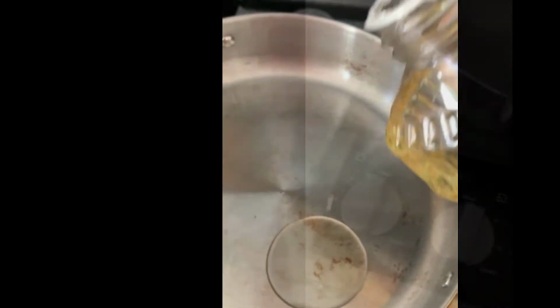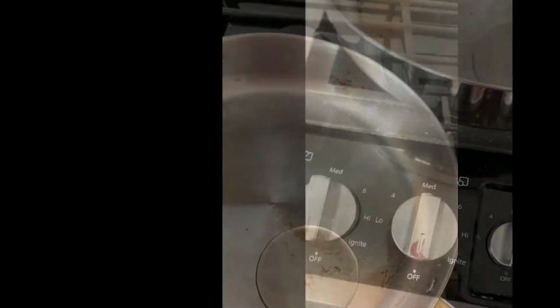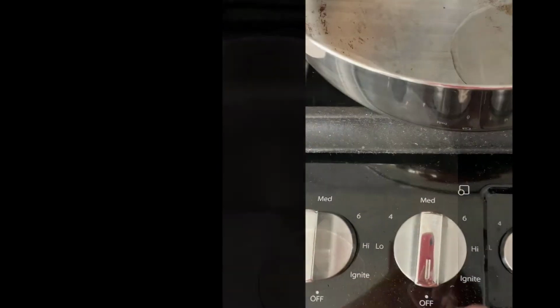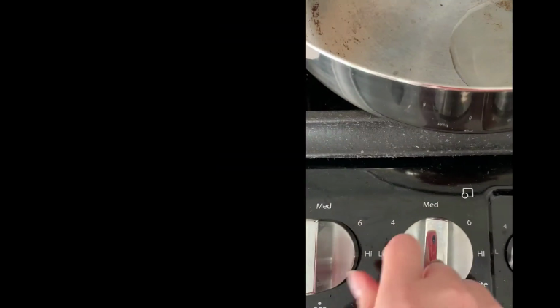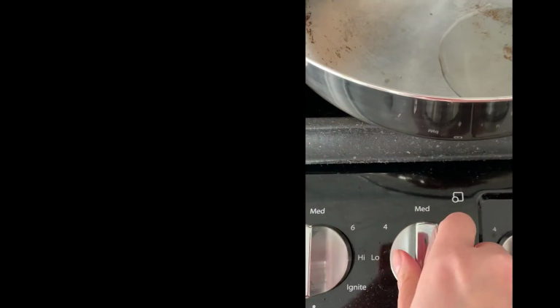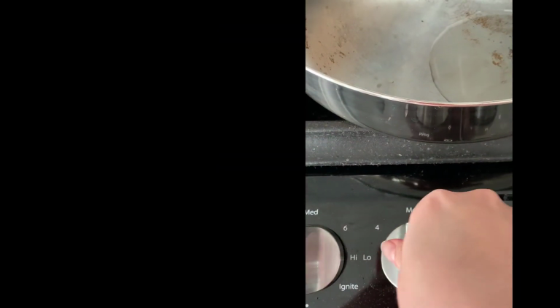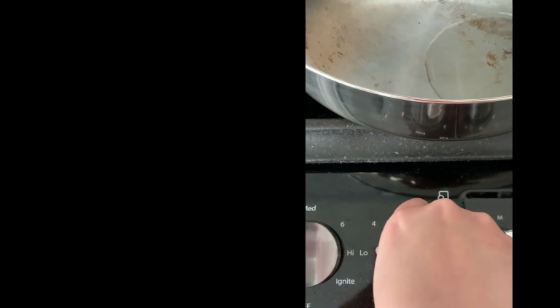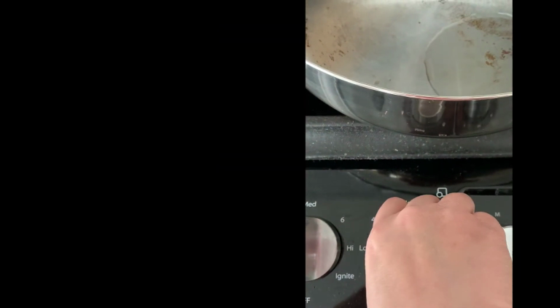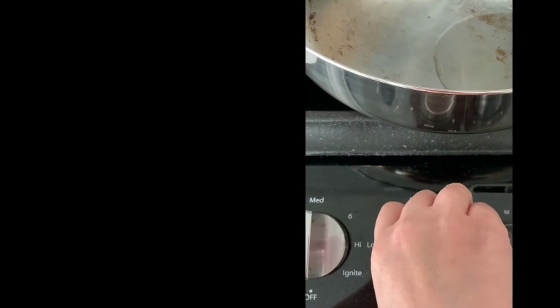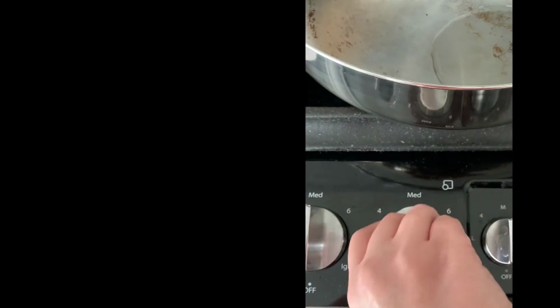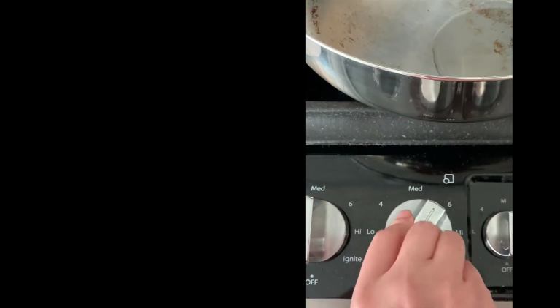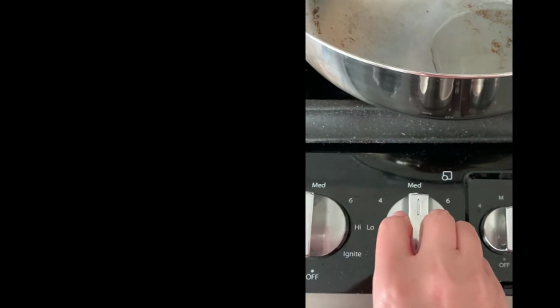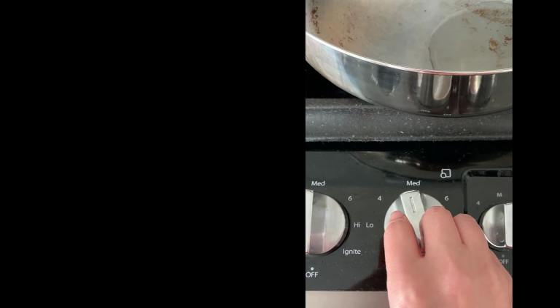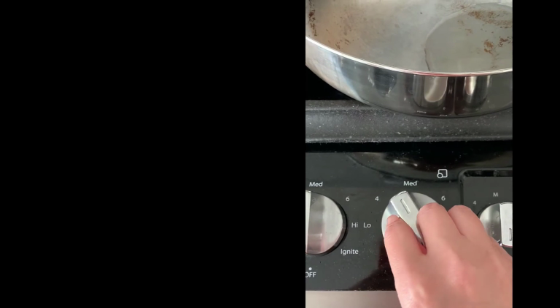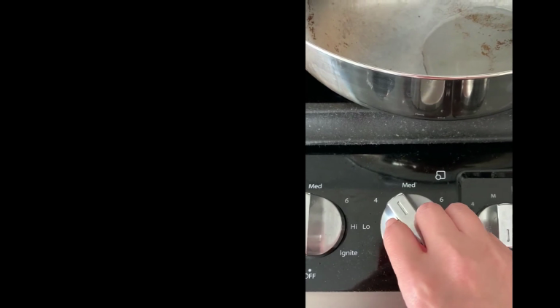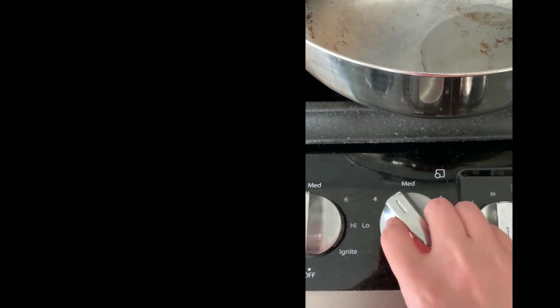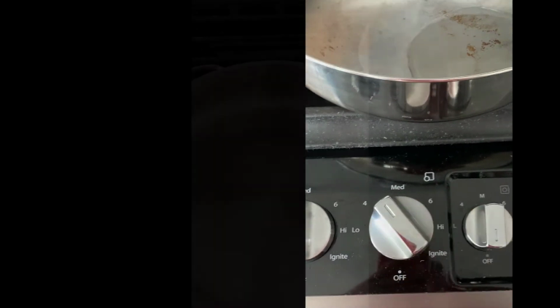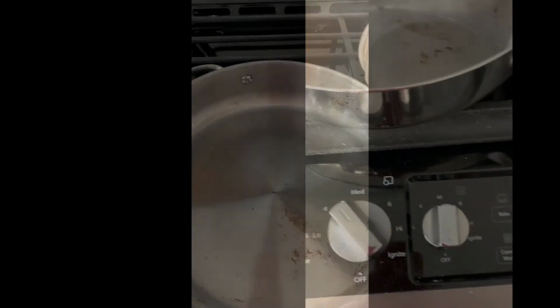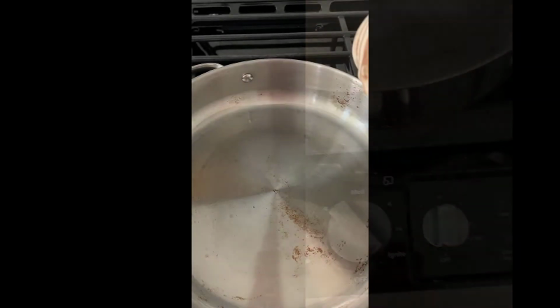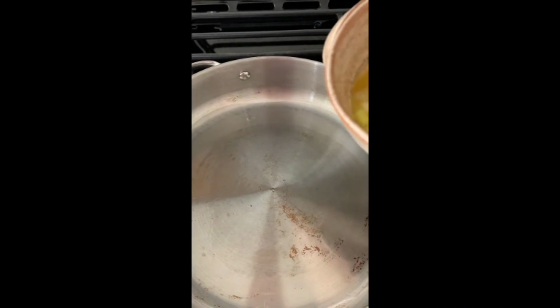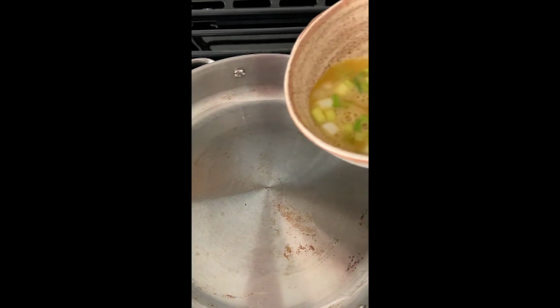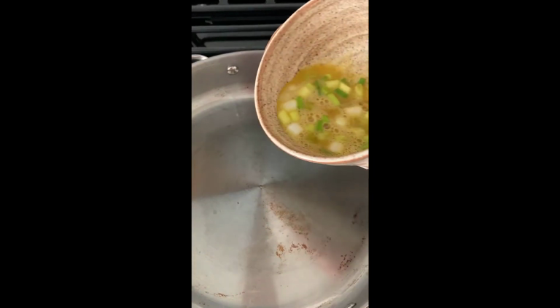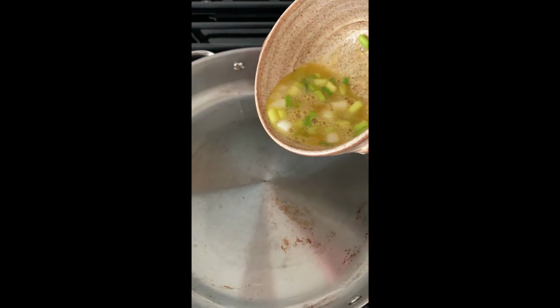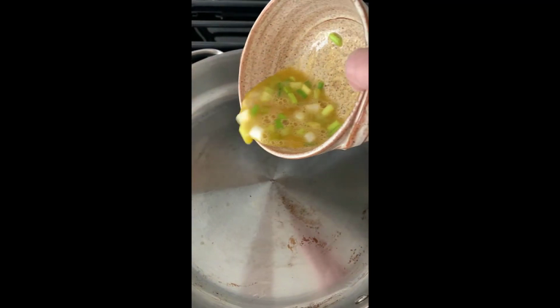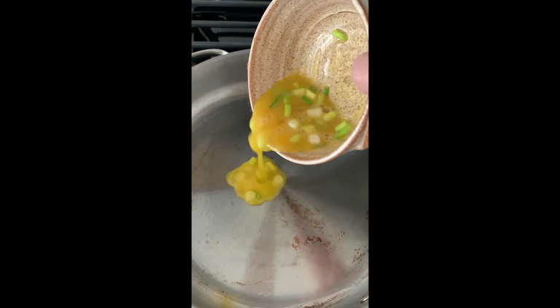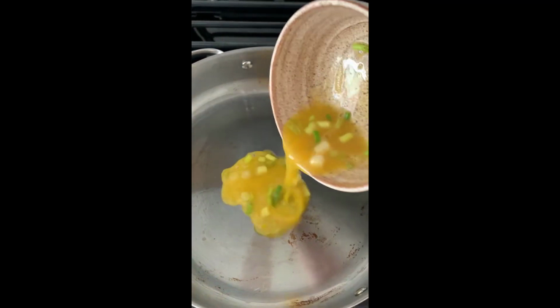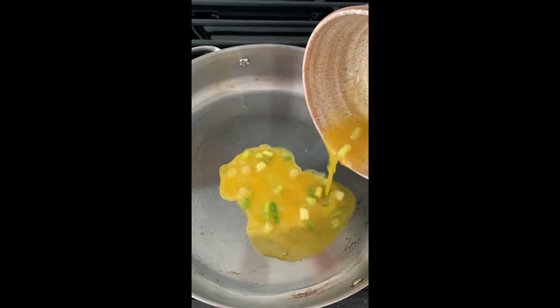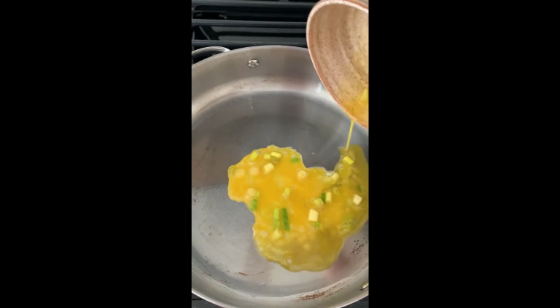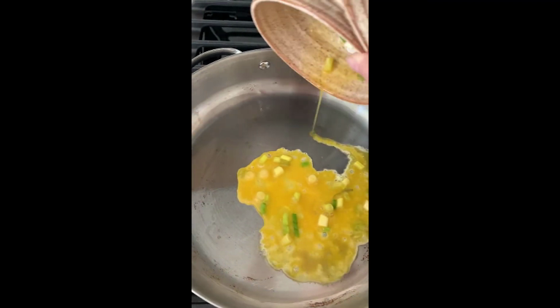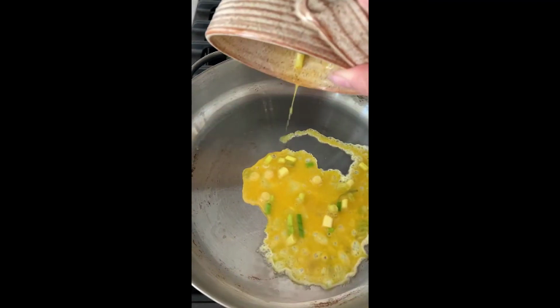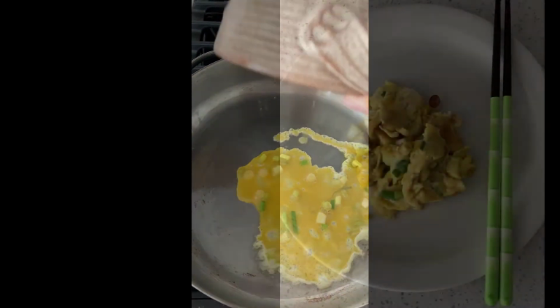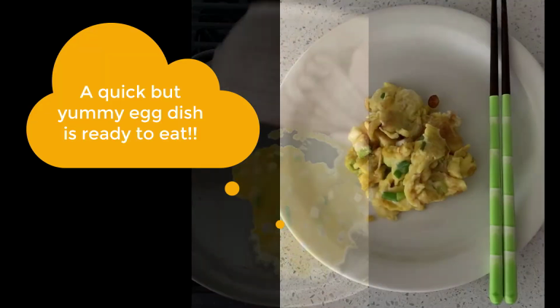Heat the cooking oil on a pan. After the oil gets heated, pour the mixture on top of it.